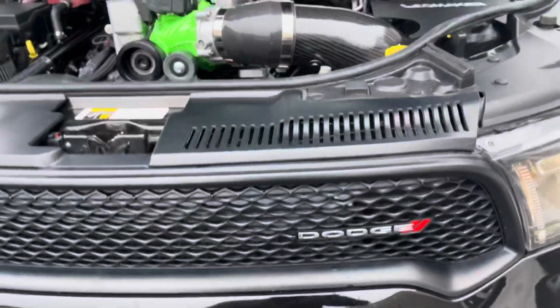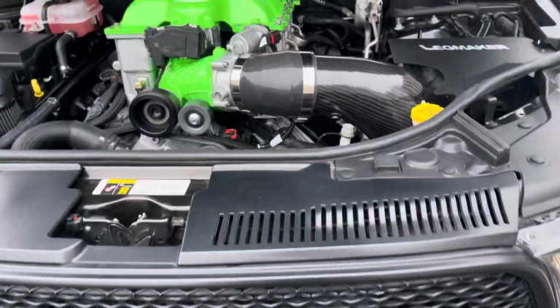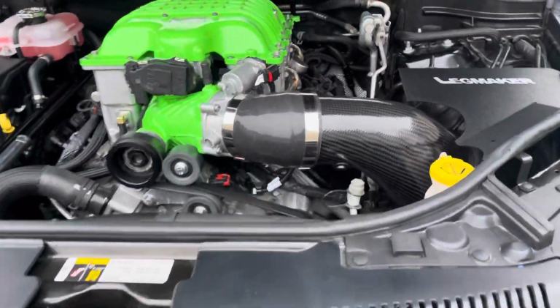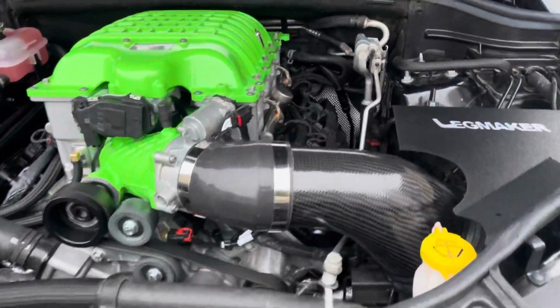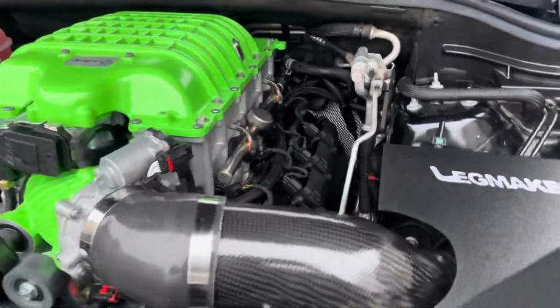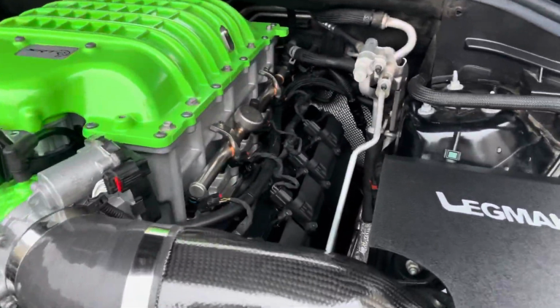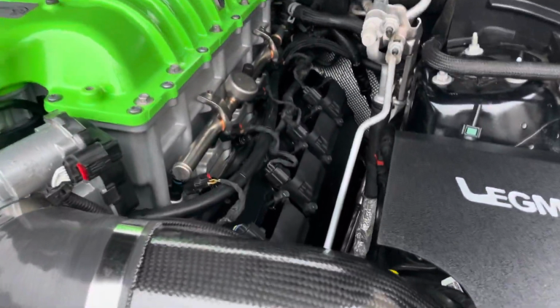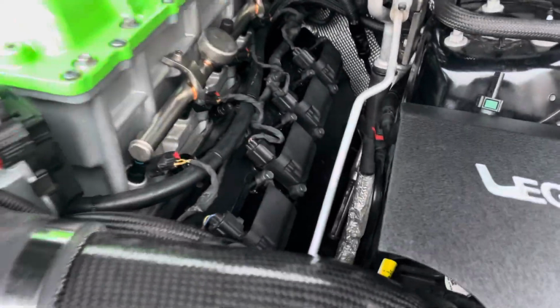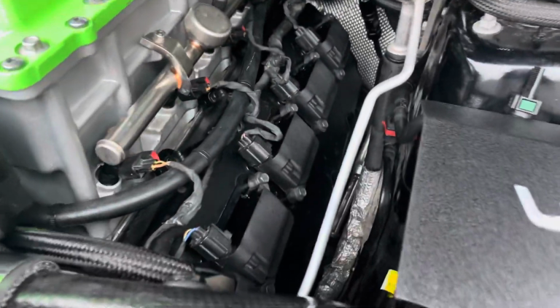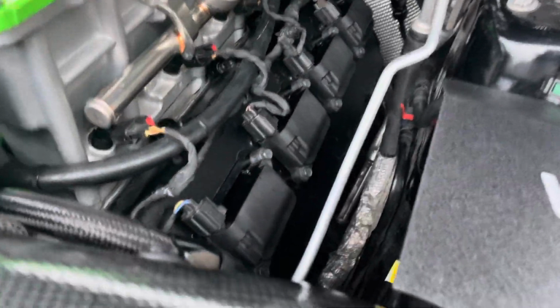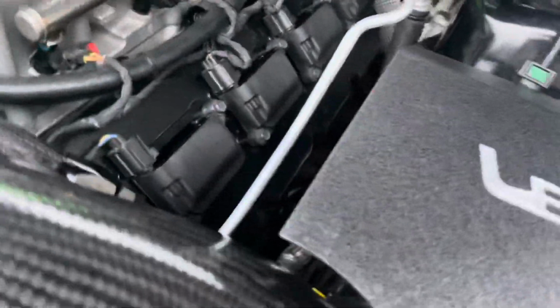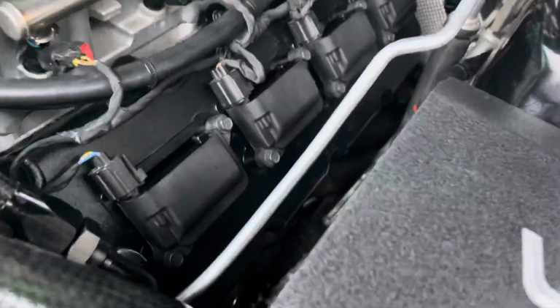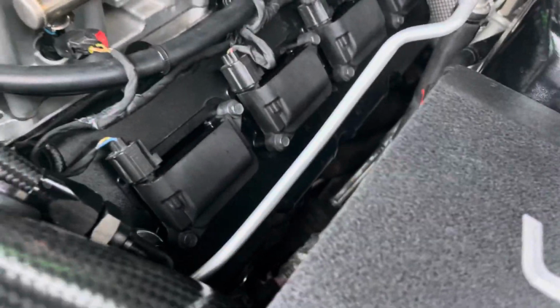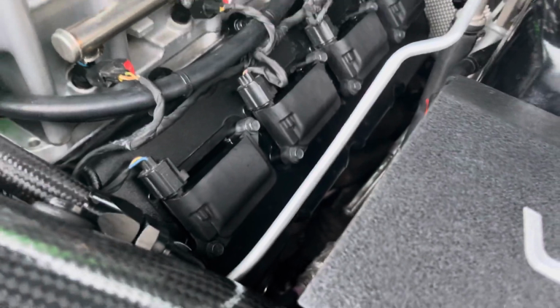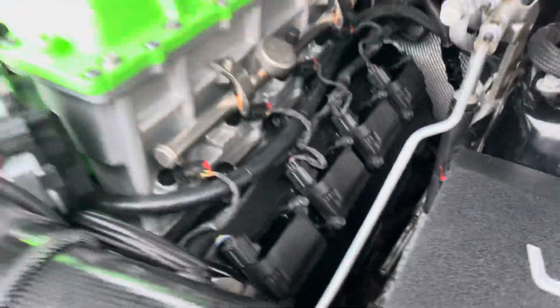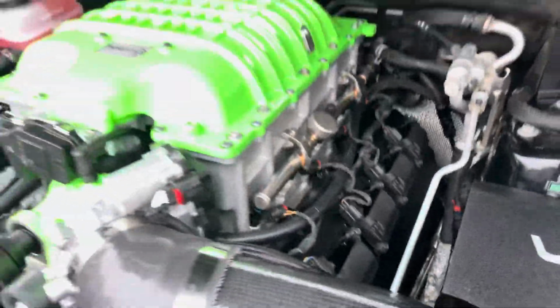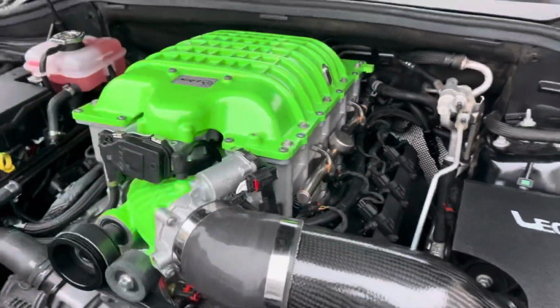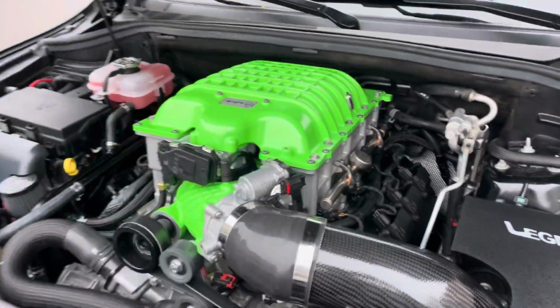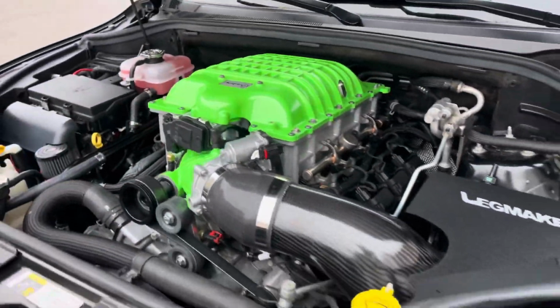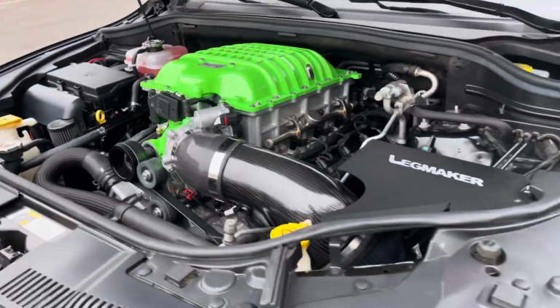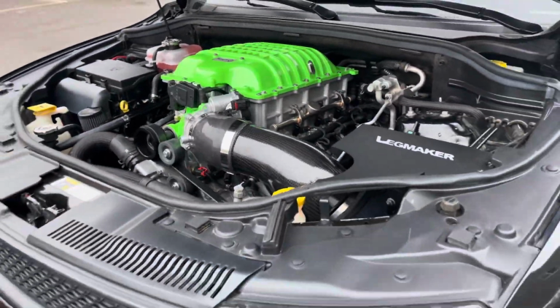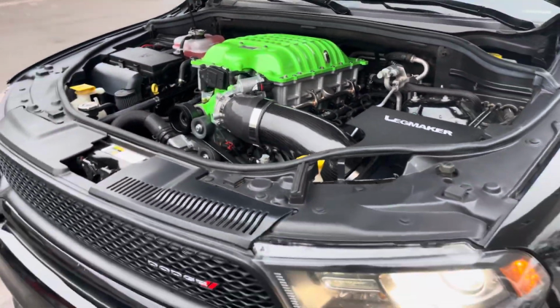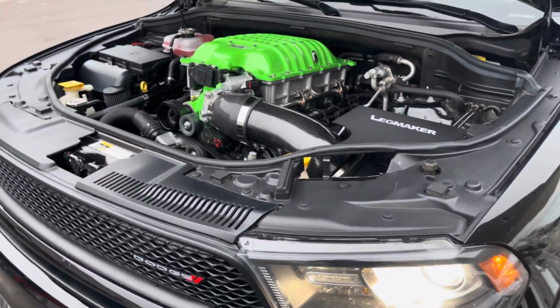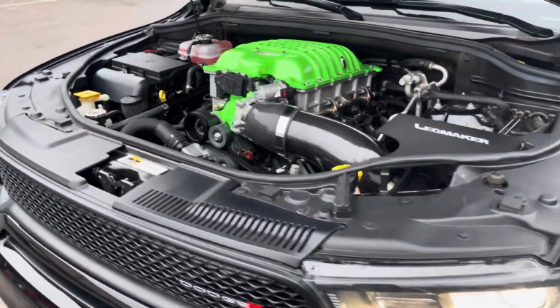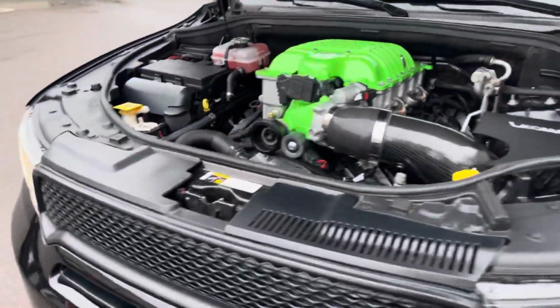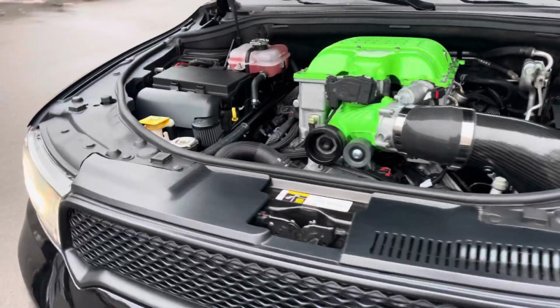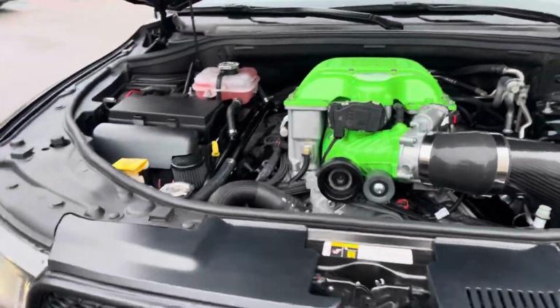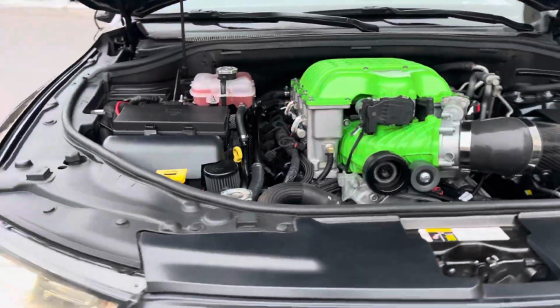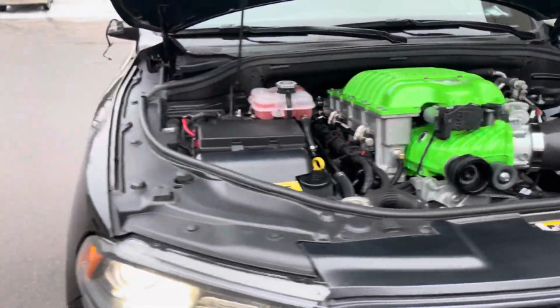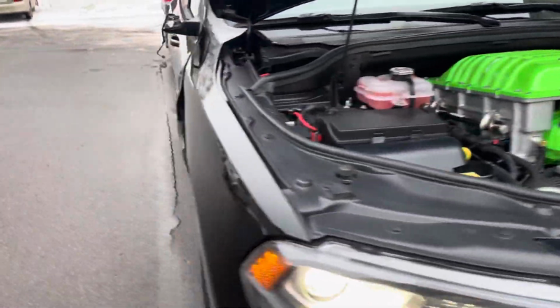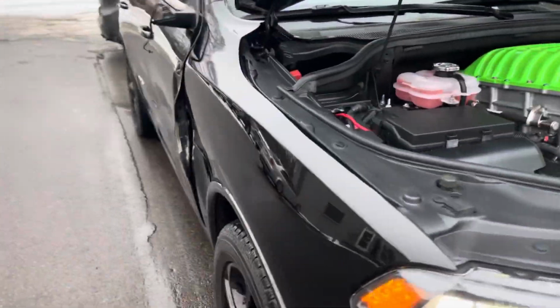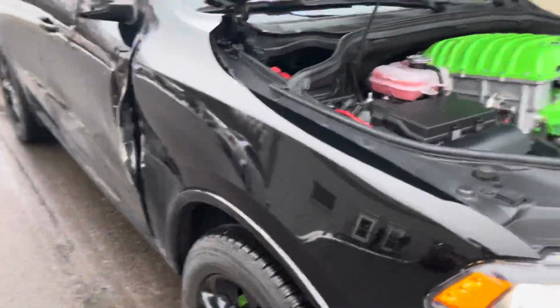And then finally we put longtuide headers on it. Can't really see them from here, but it sounds amazing. It did require quite a bit of work to modify and make it all work, but it sounds amazing.